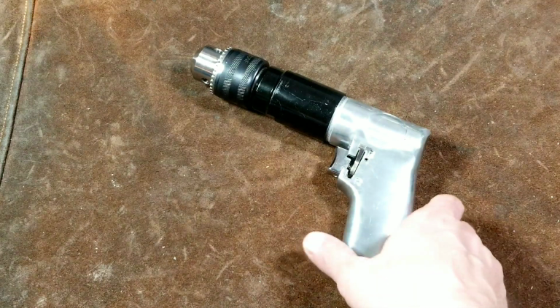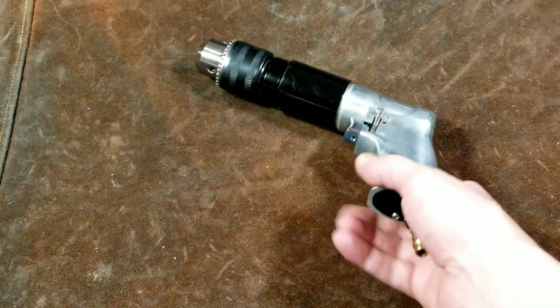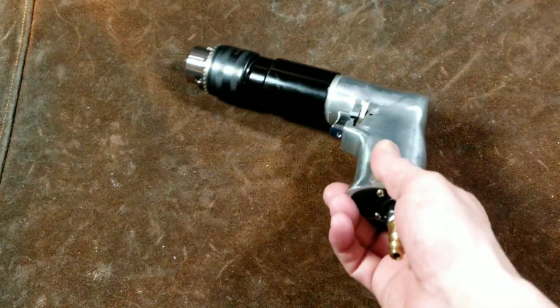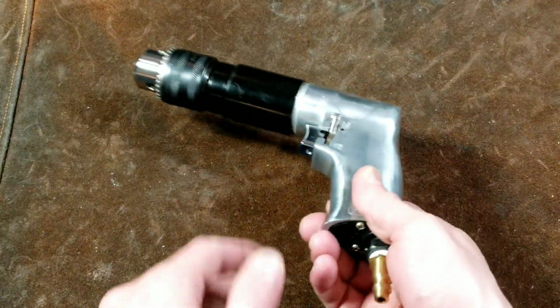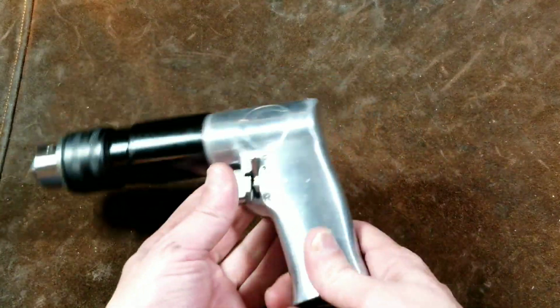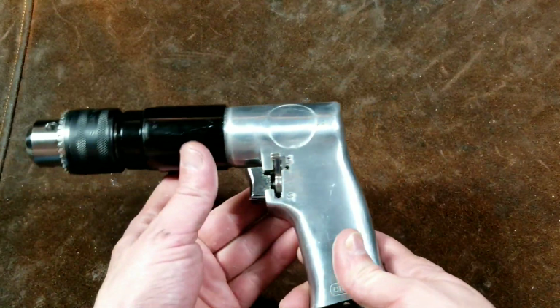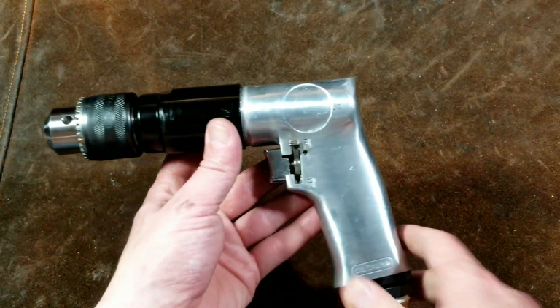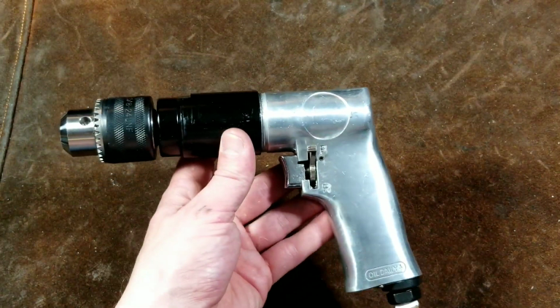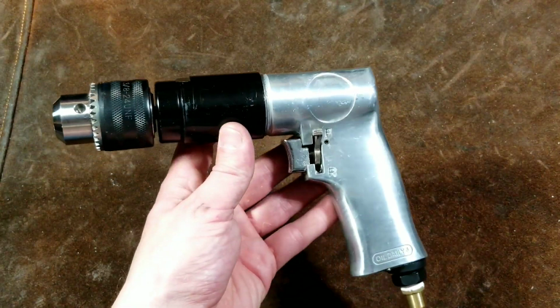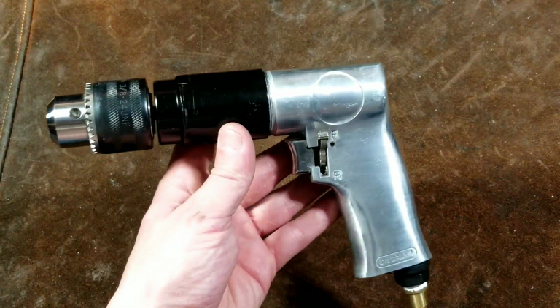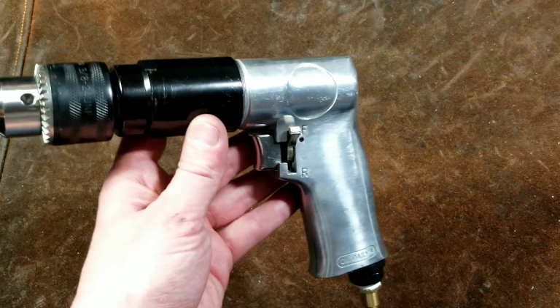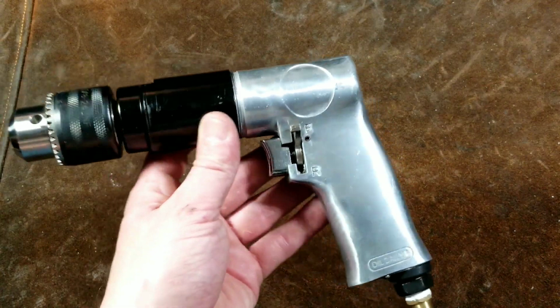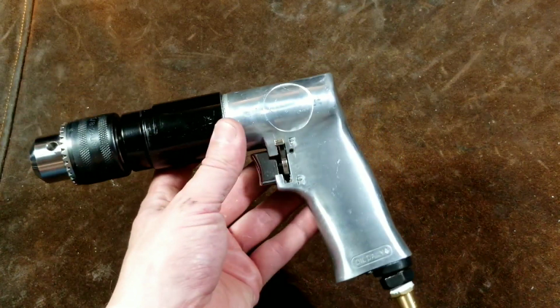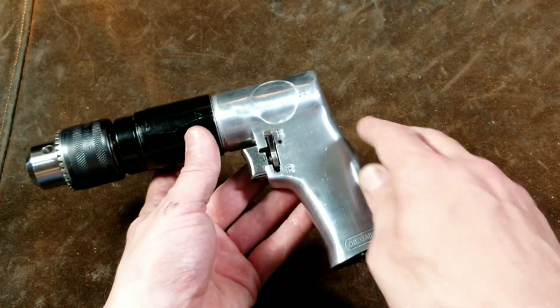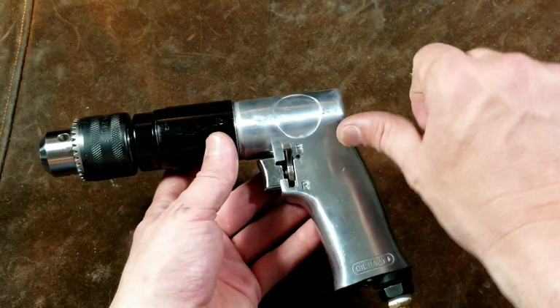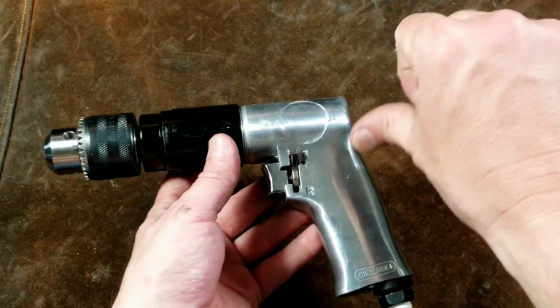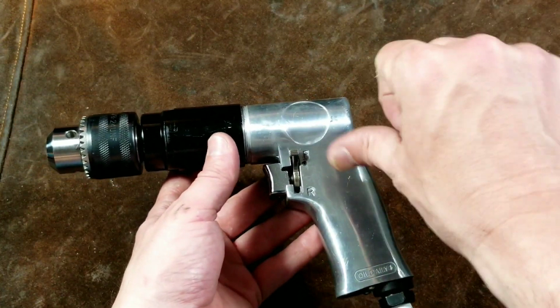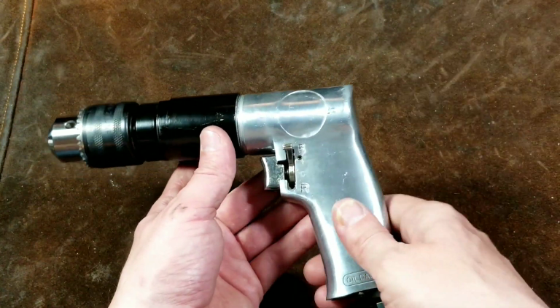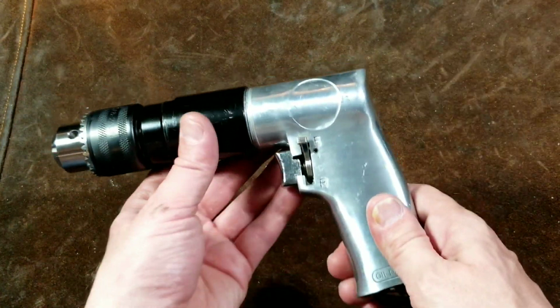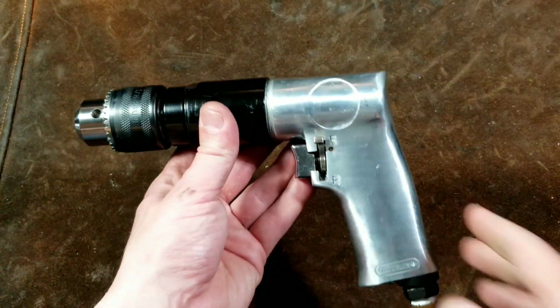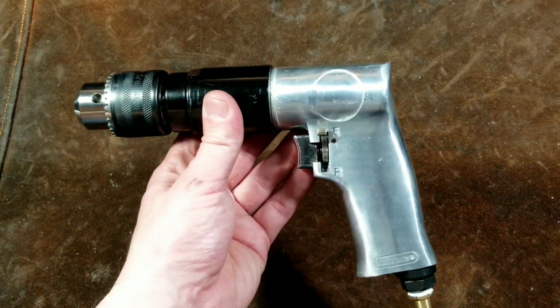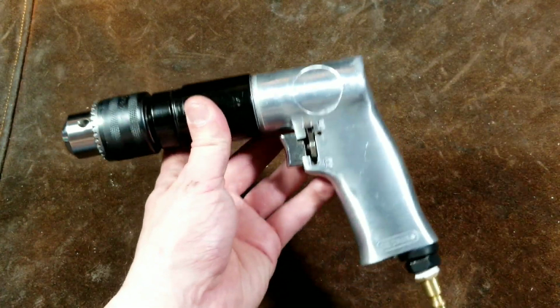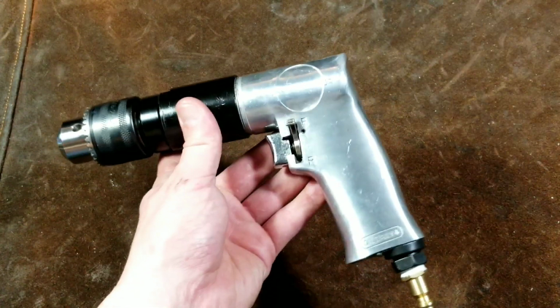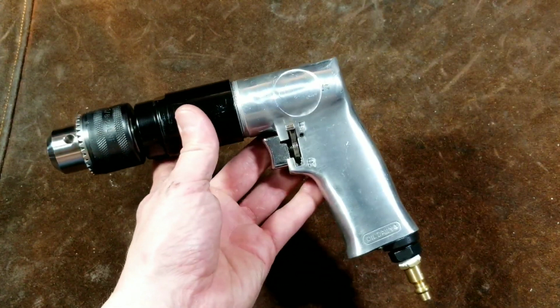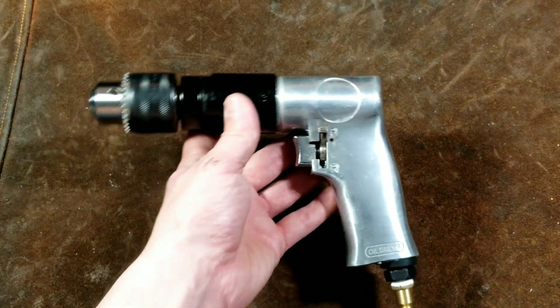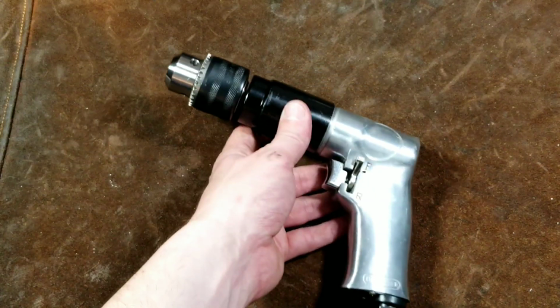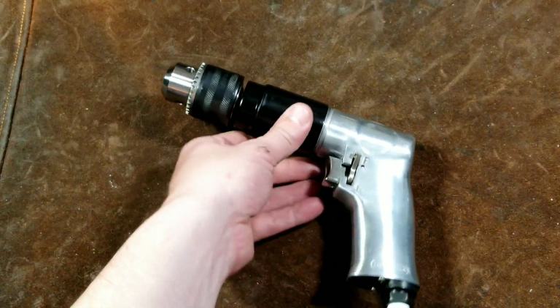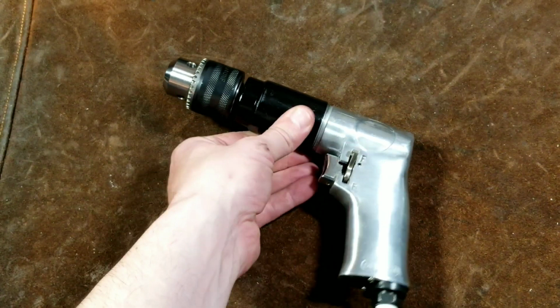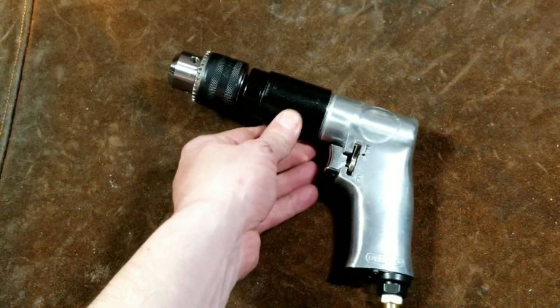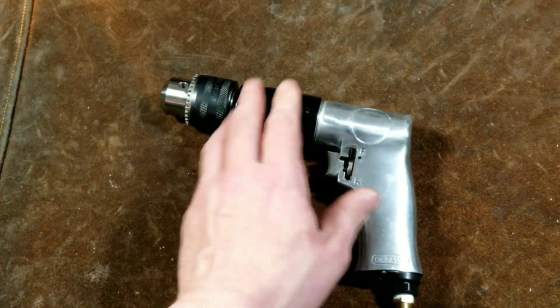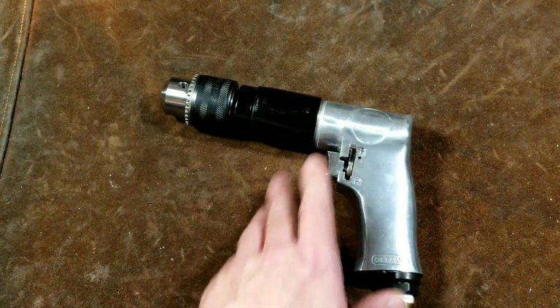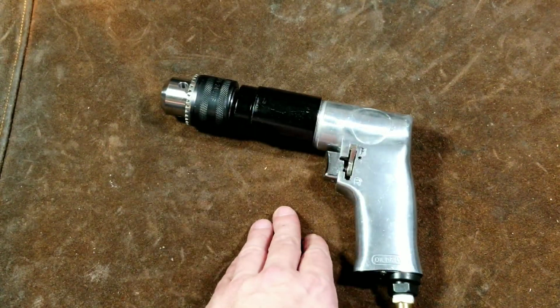Caddis Maximus here, this time reviewing the Harbor Freight half-inch drive air drill. This is a terrible unit. I would definitely give this a thumbs down, unless you absolutely need an air drill every once in a while.